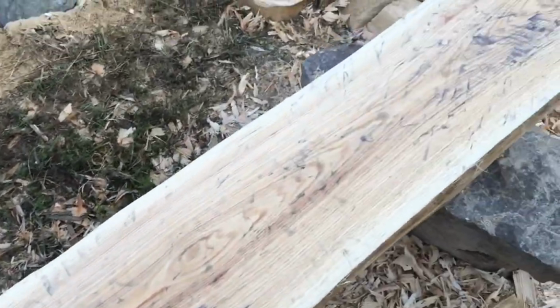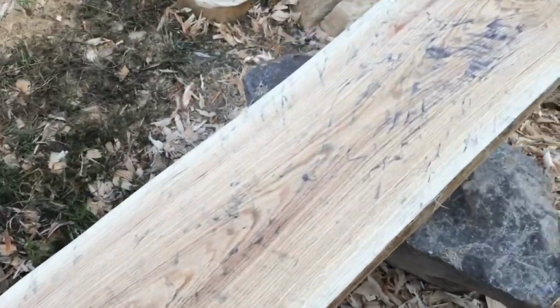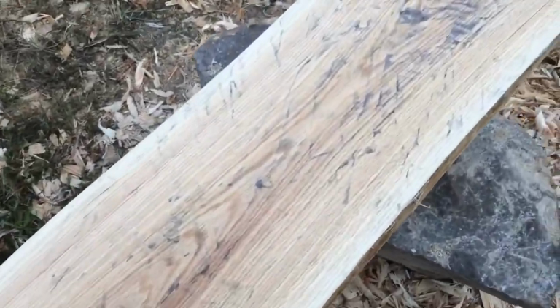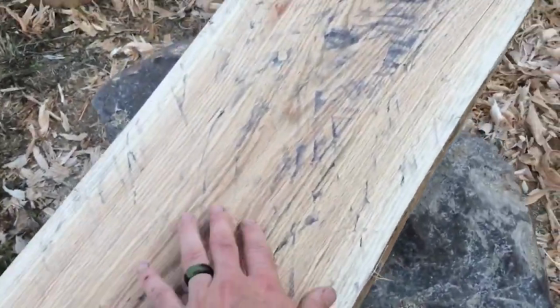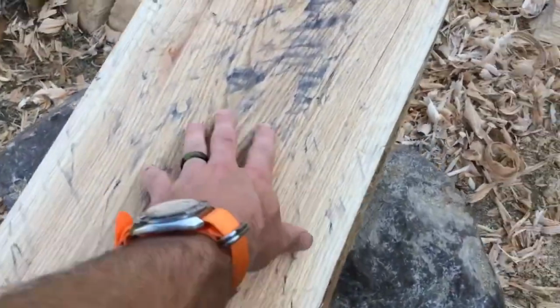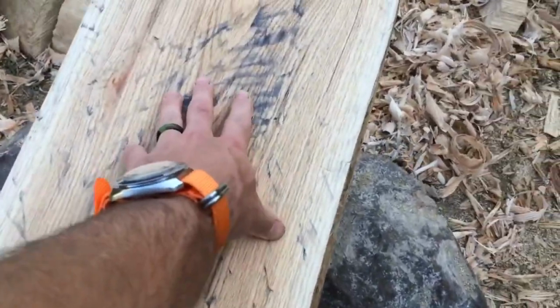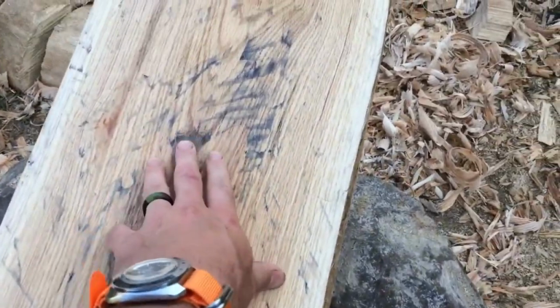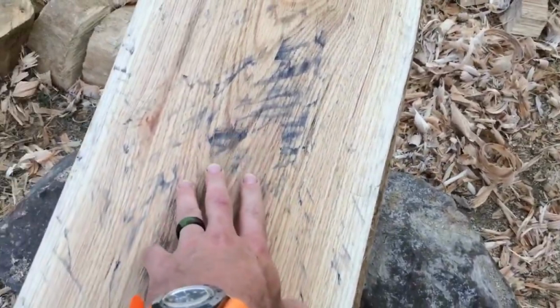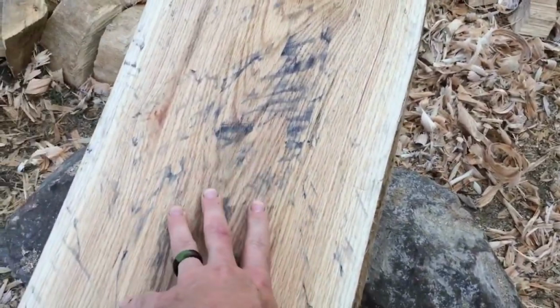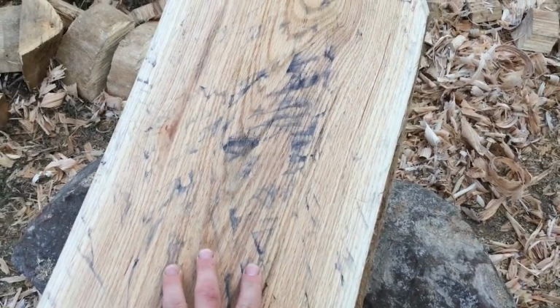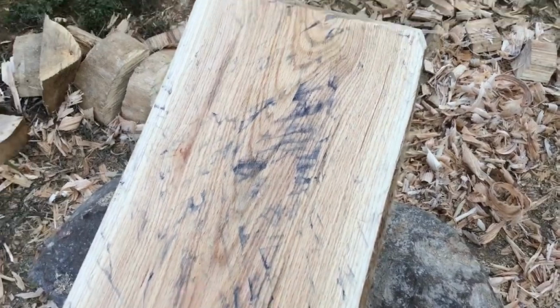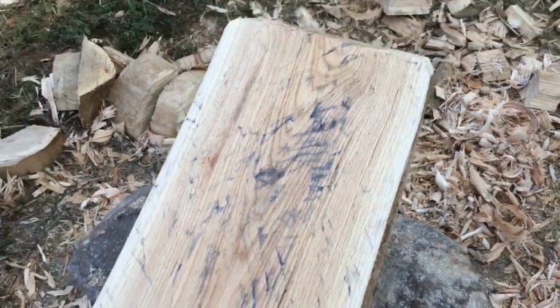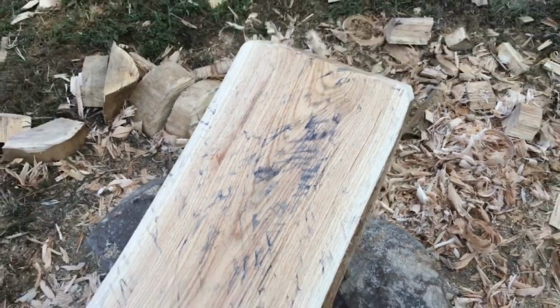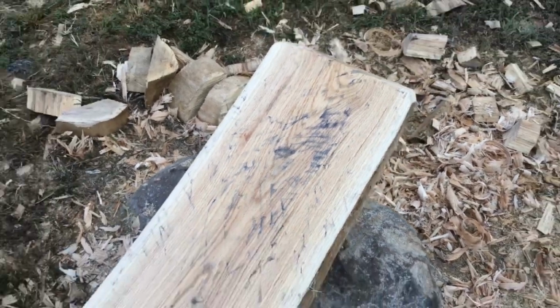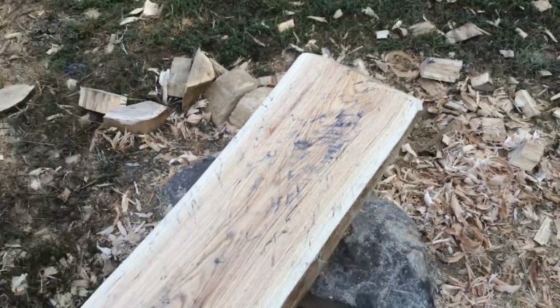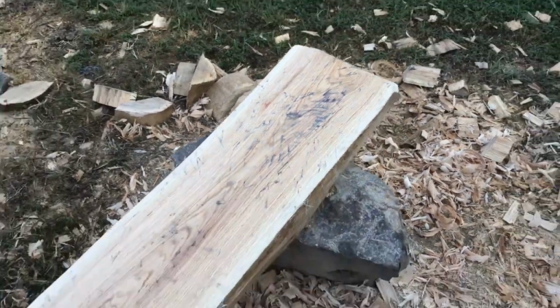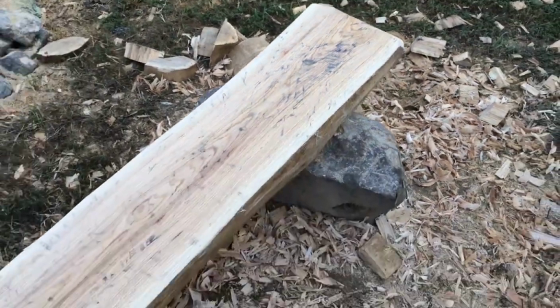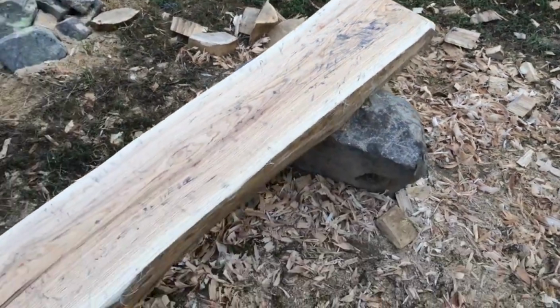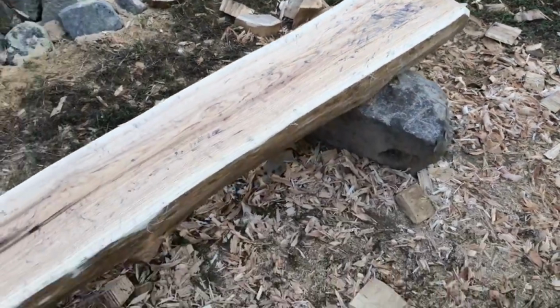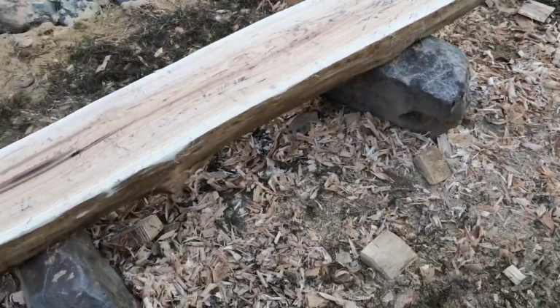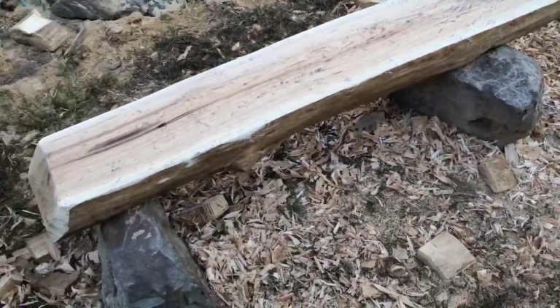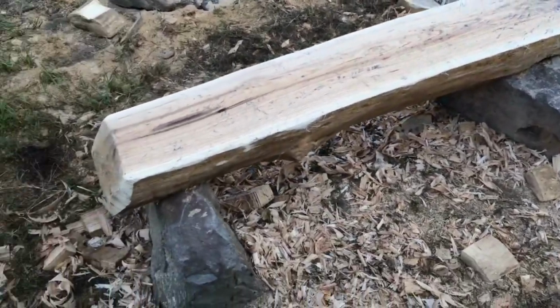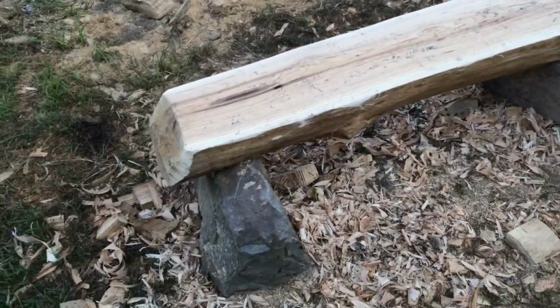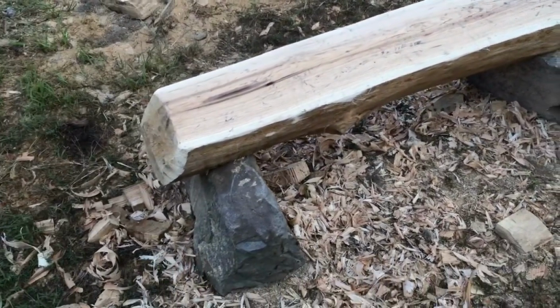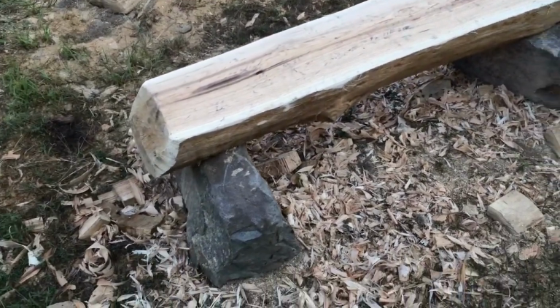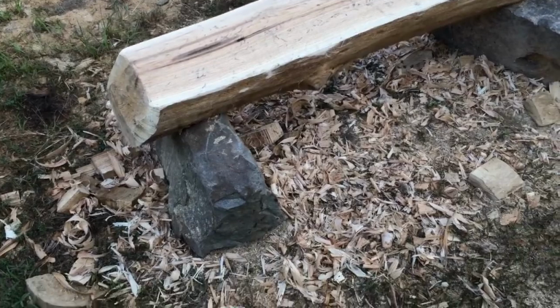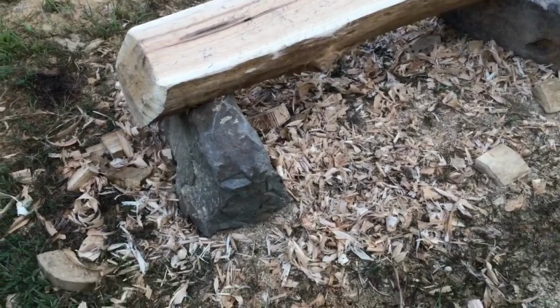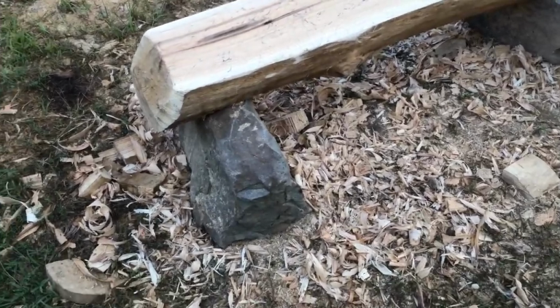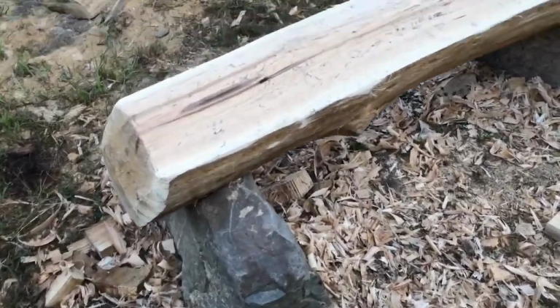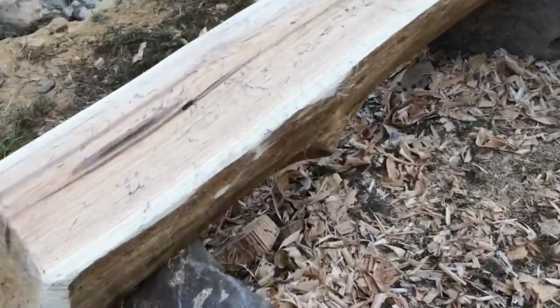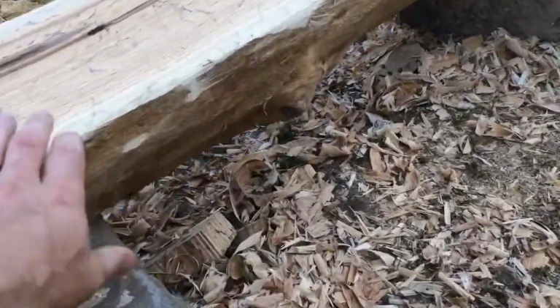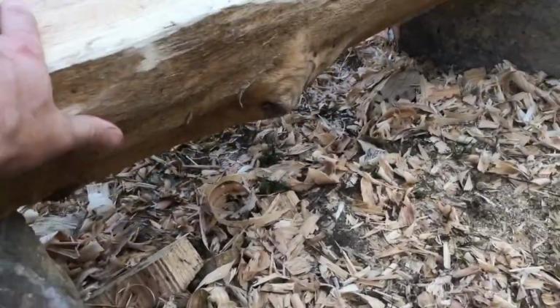It was wet and the marks on it are from the bottom of the plane — it had a little bit of rust on the bottom of the plane. It turned out pretty good; the bark came off real well.